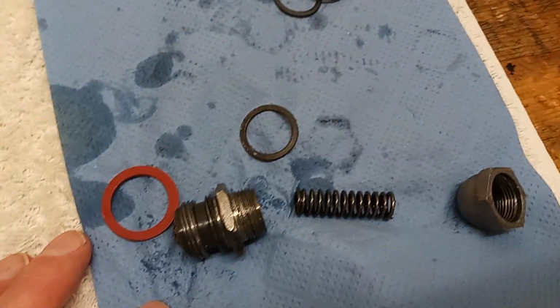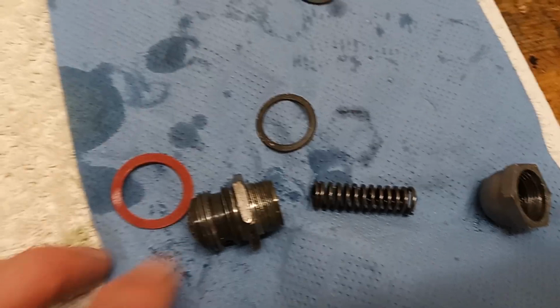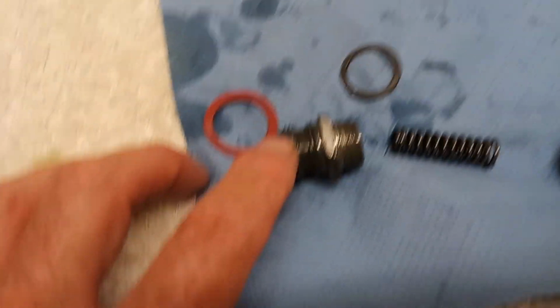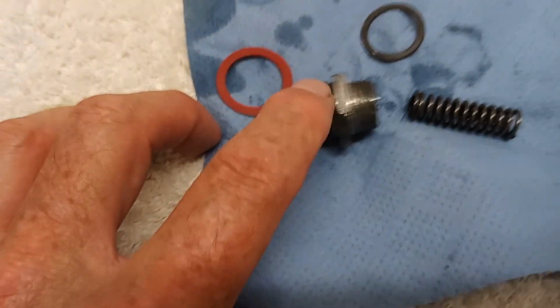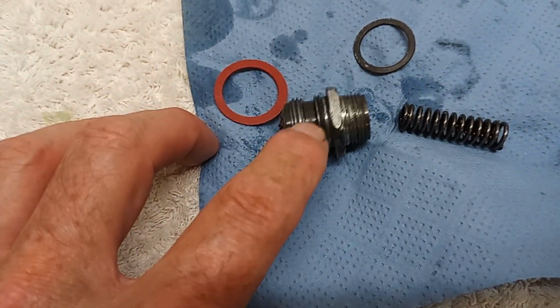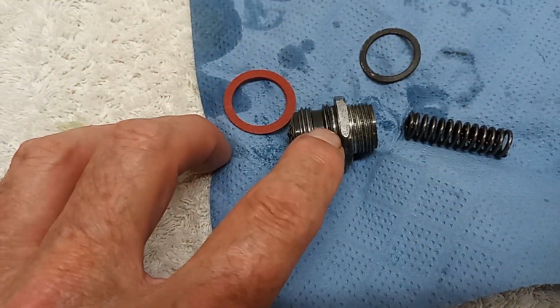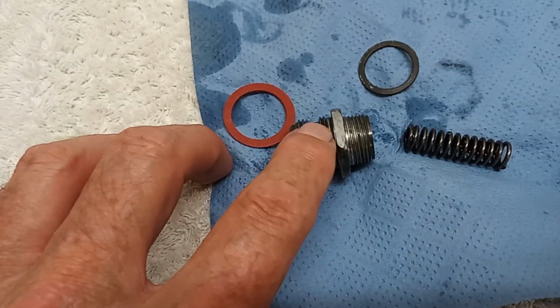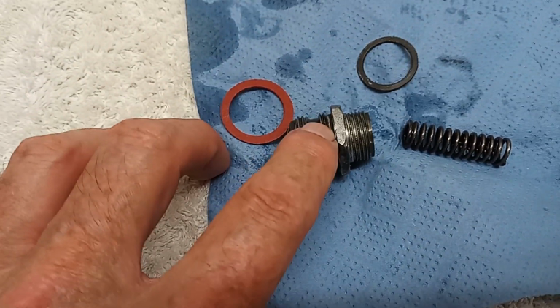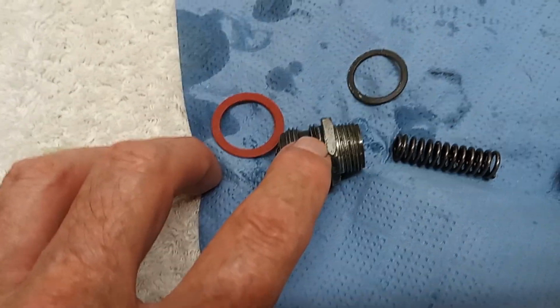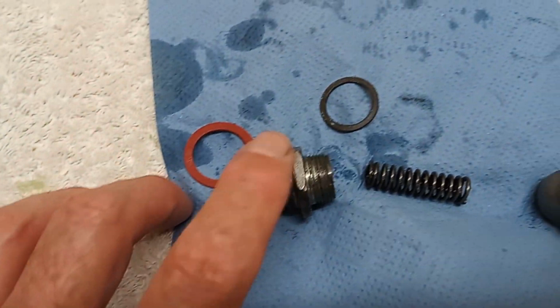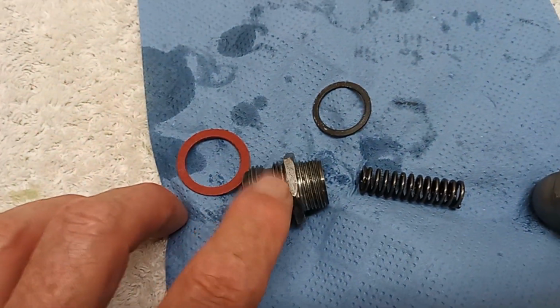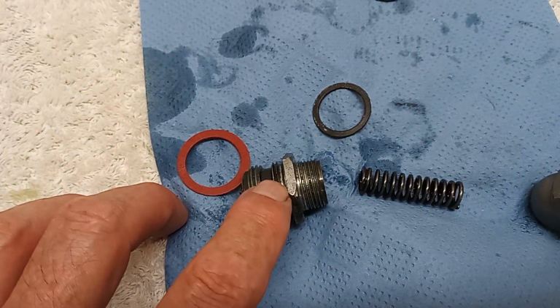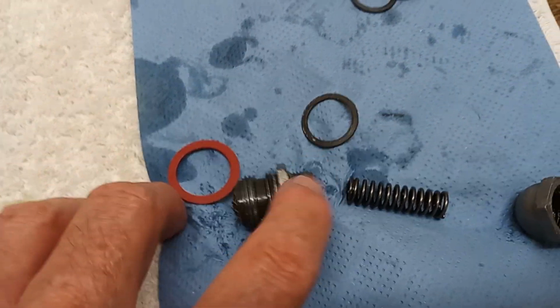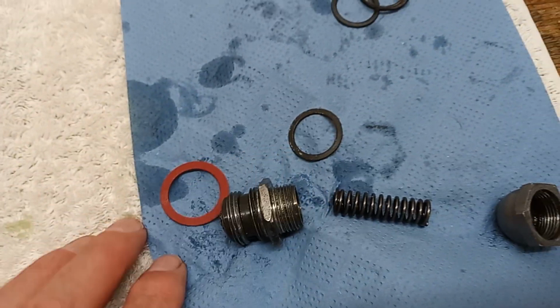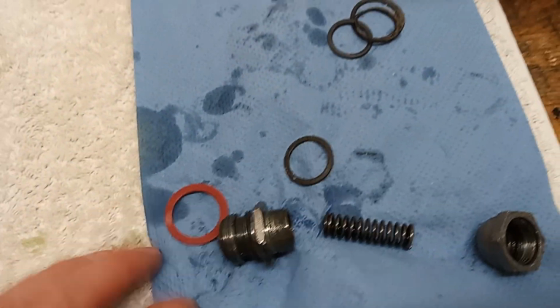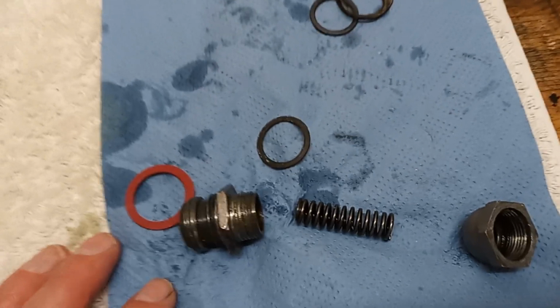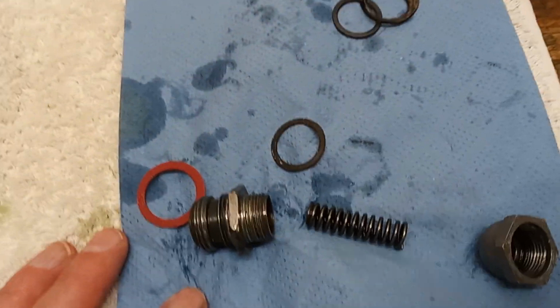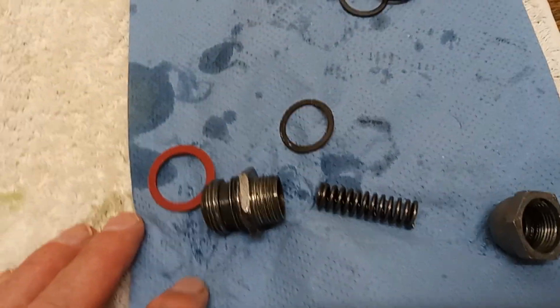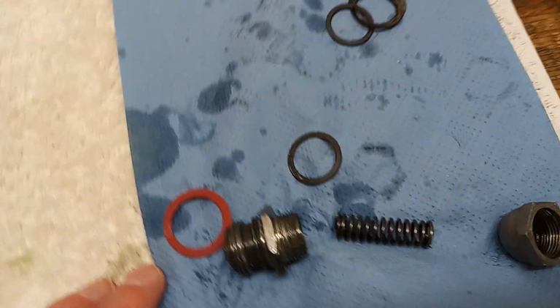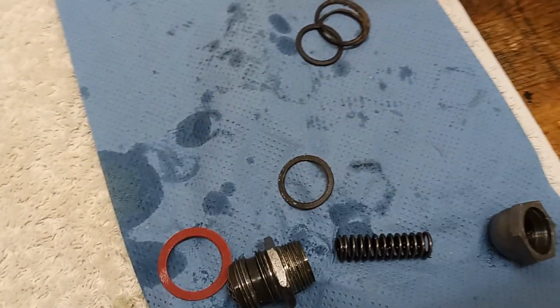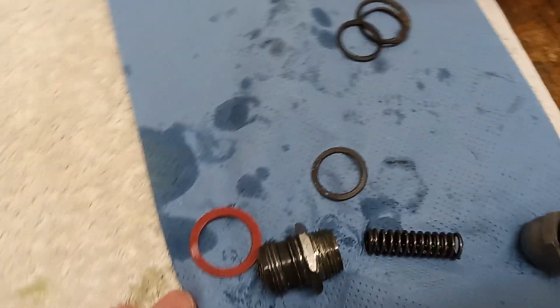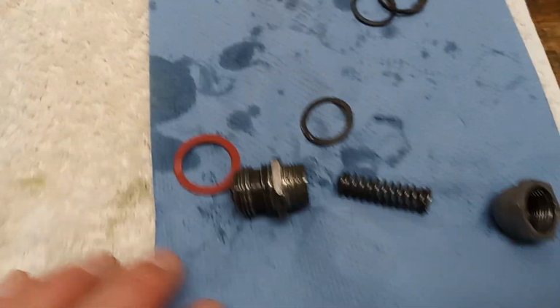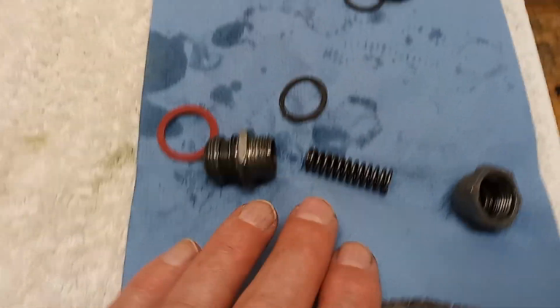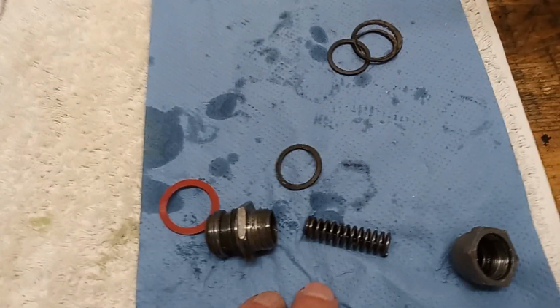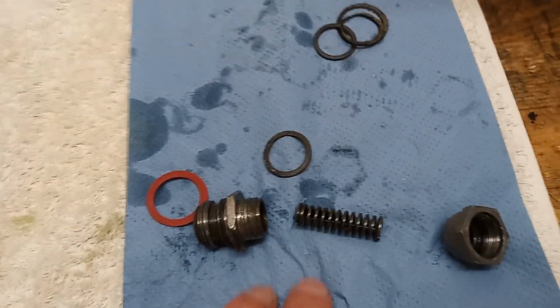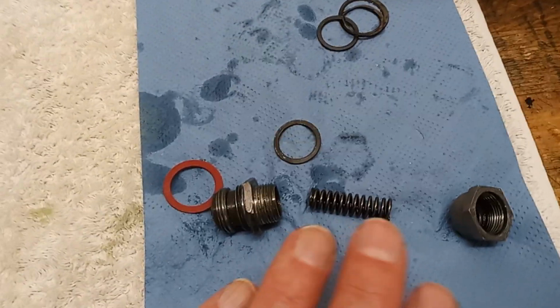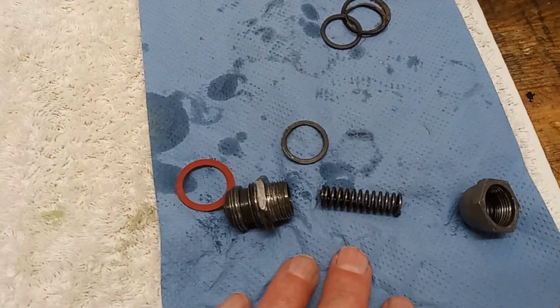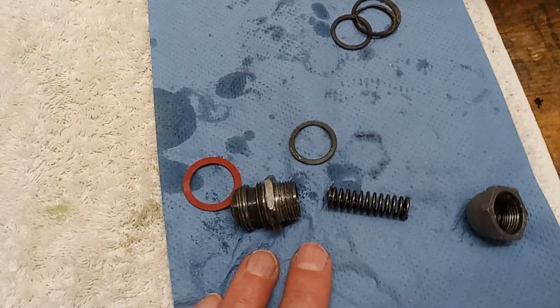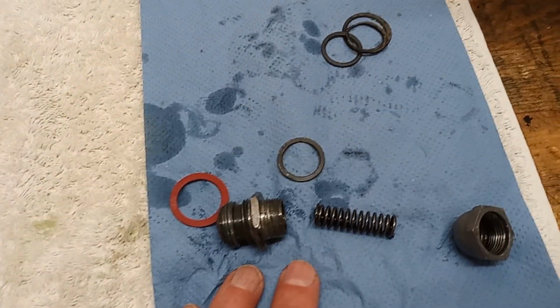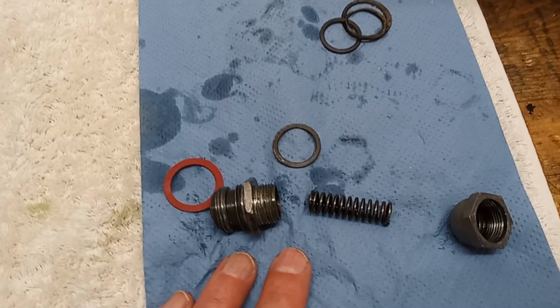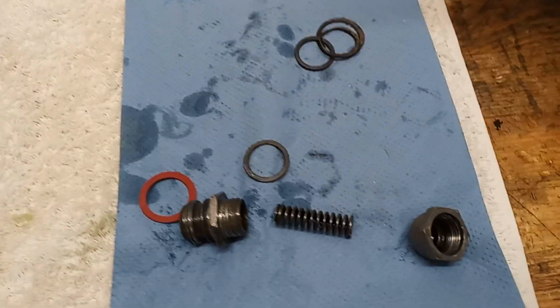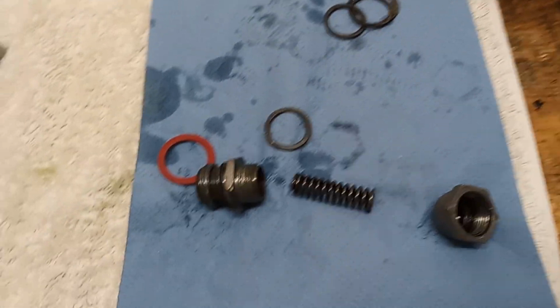I'll also put some thread lock on to try and stop it leaking, because it's such an awkward place to get to - if it does start leaking it's a real pain.